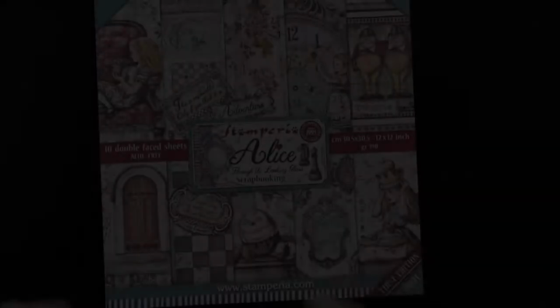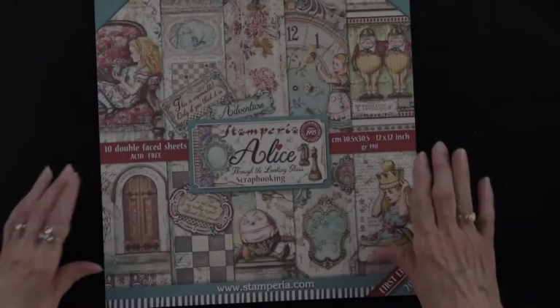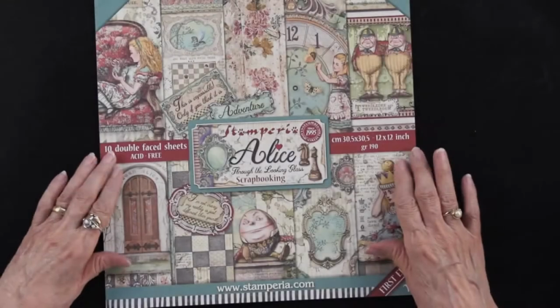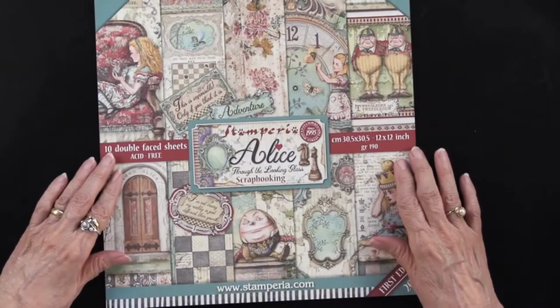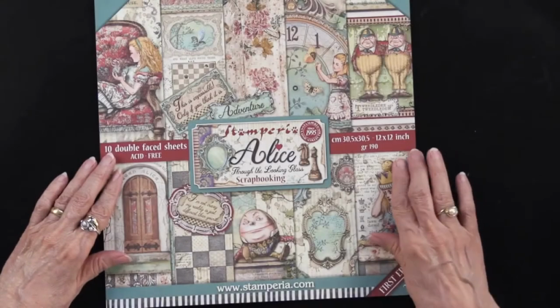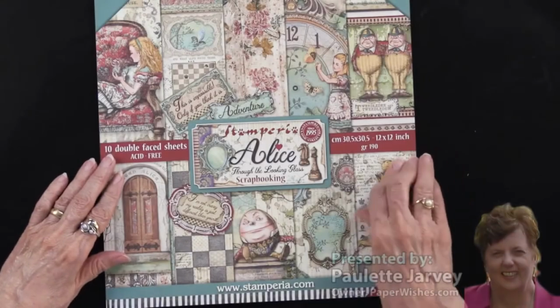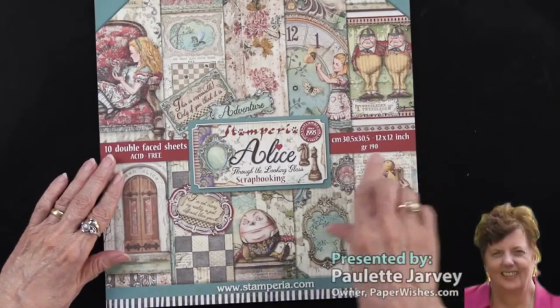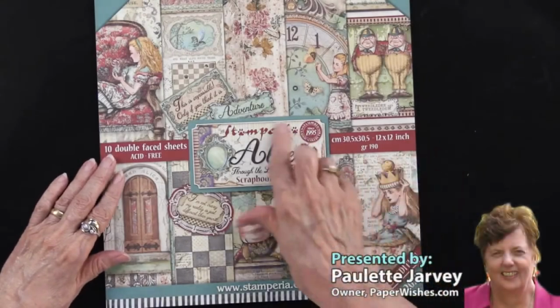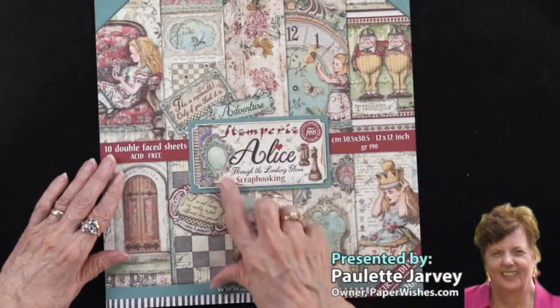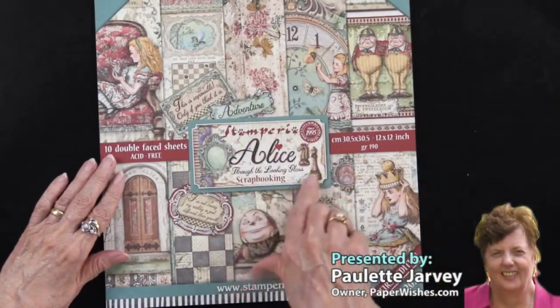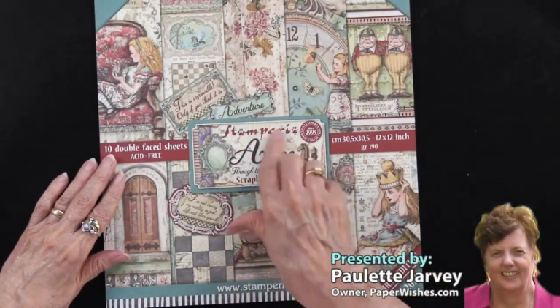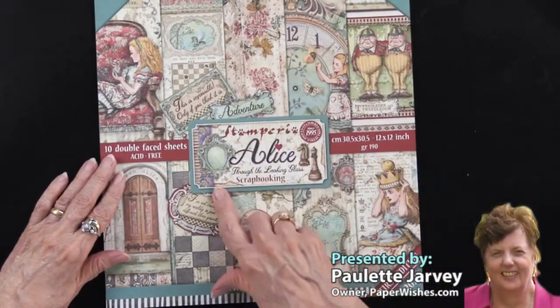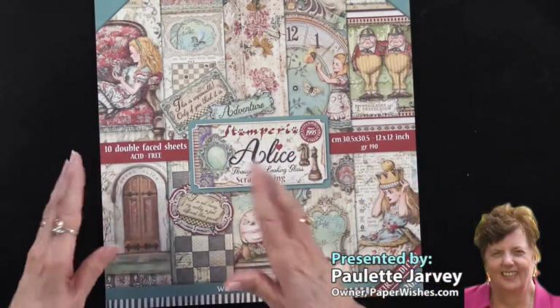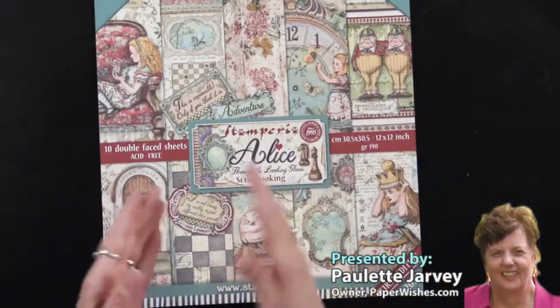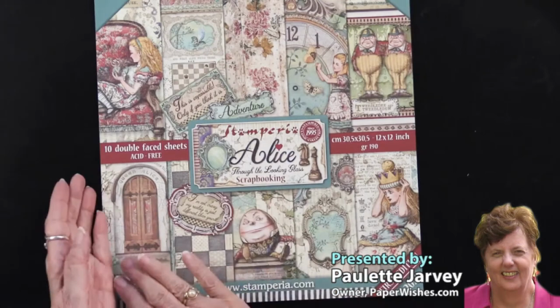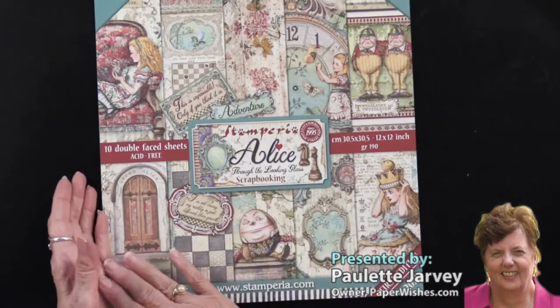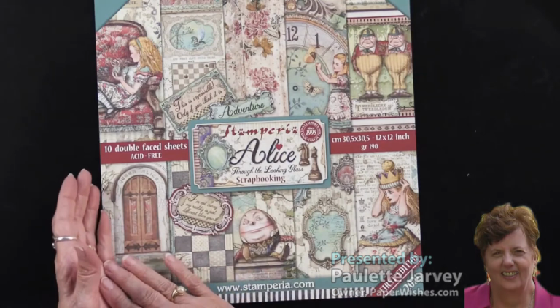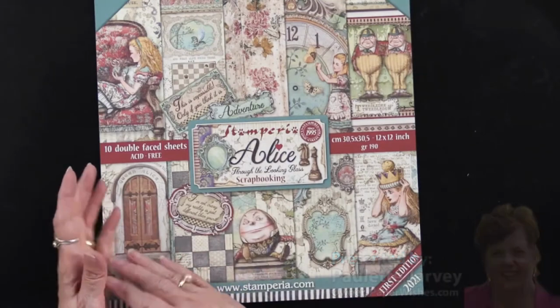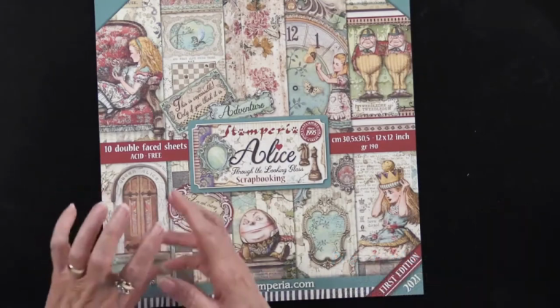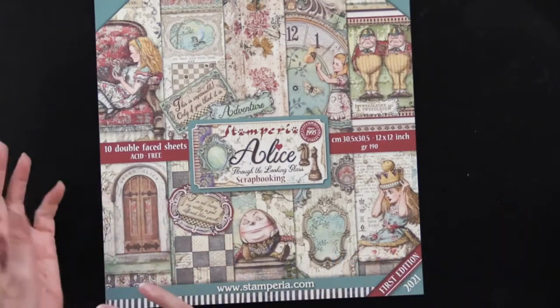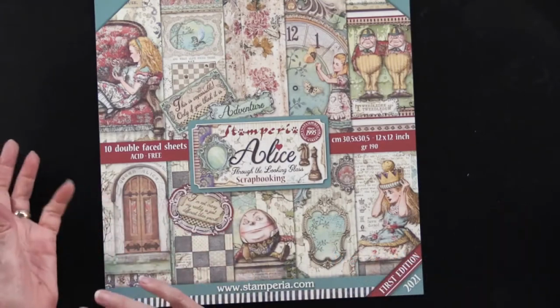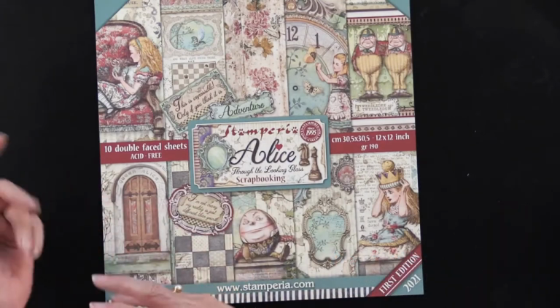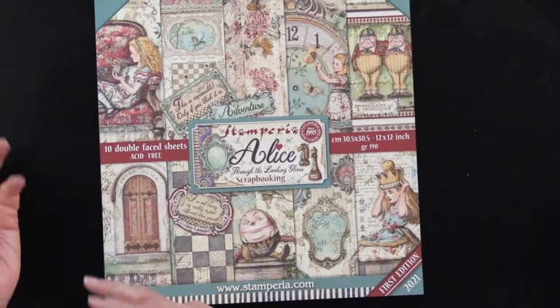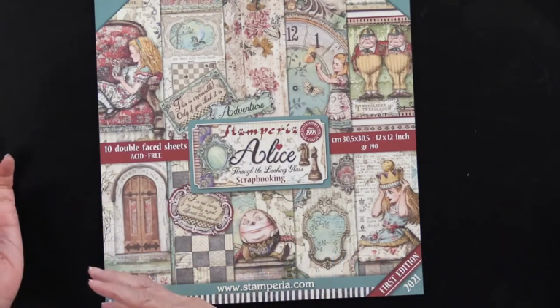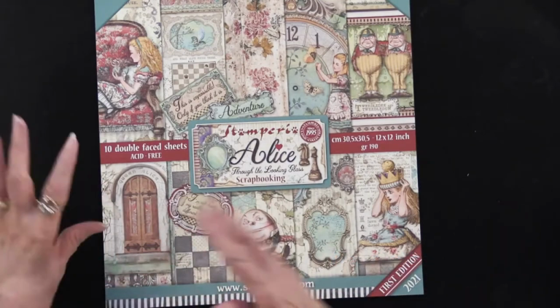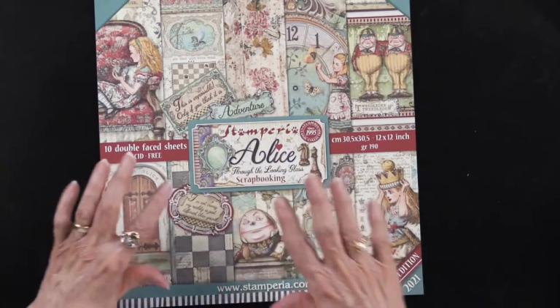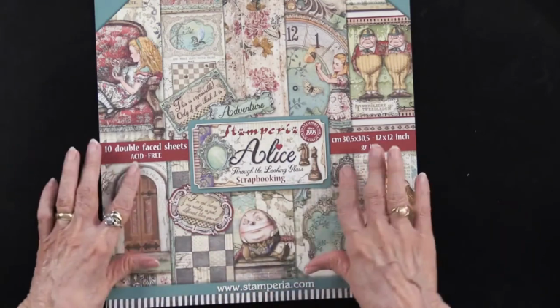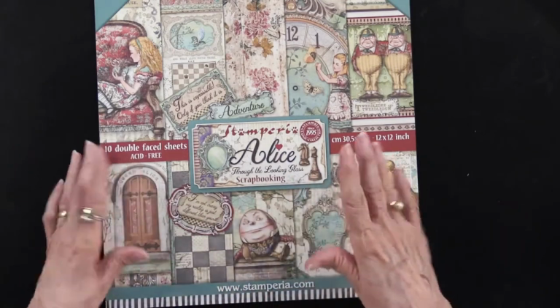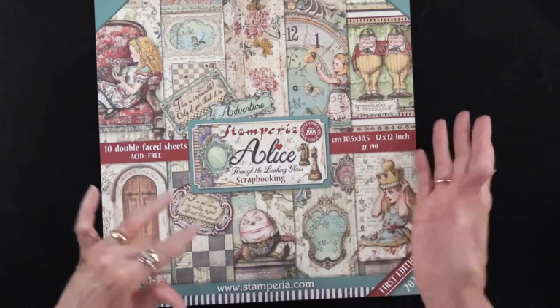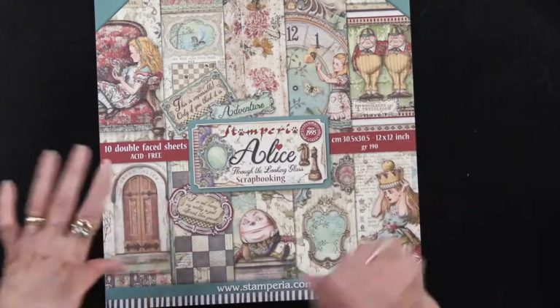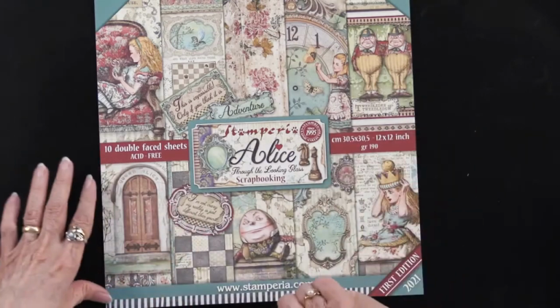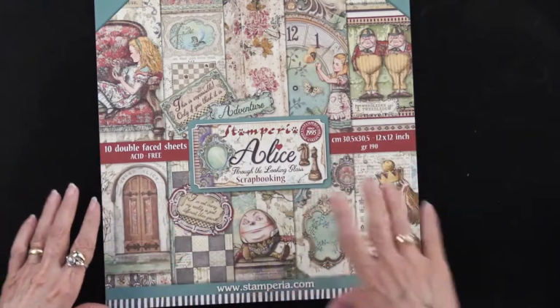From our friends at Stamperia, we now have Alice Through the Looking Glass. Alice was released a year or more ago, but Through the Looking Glass is kind of the second version.